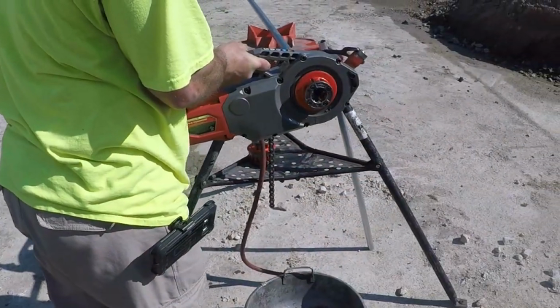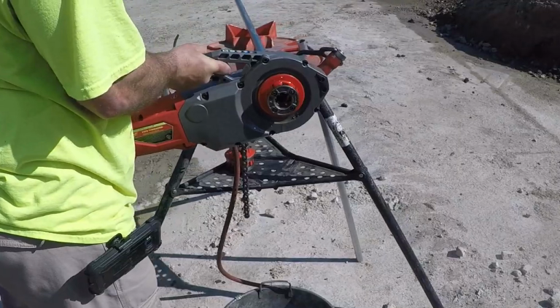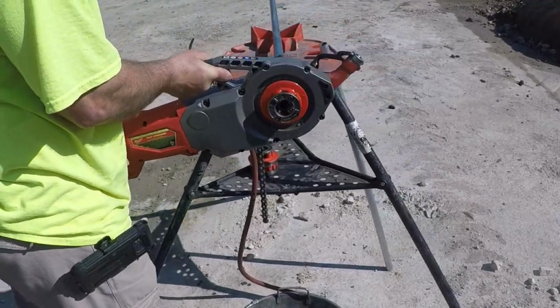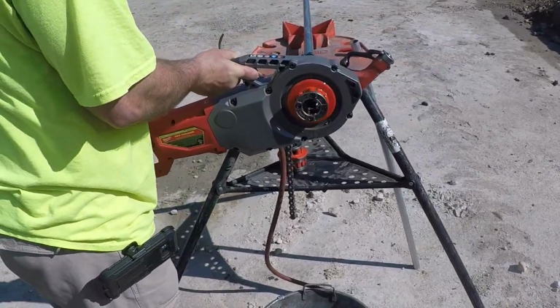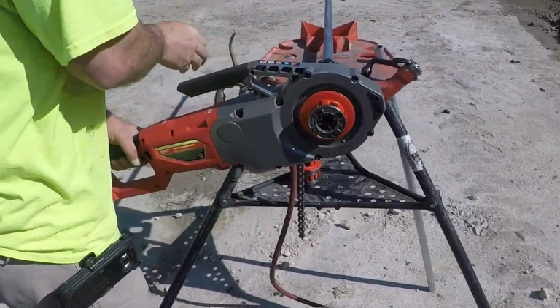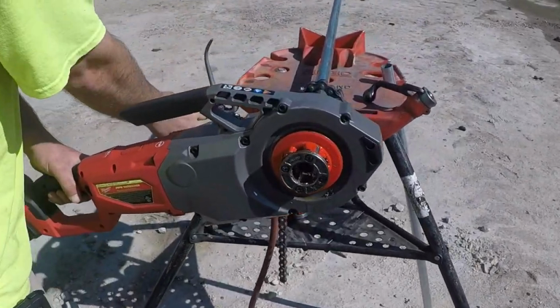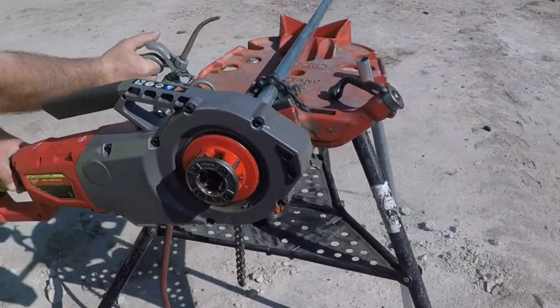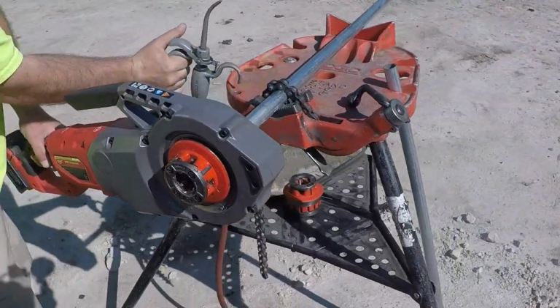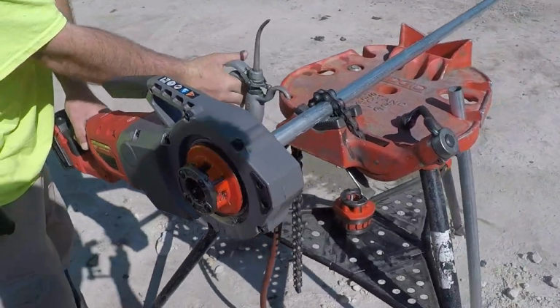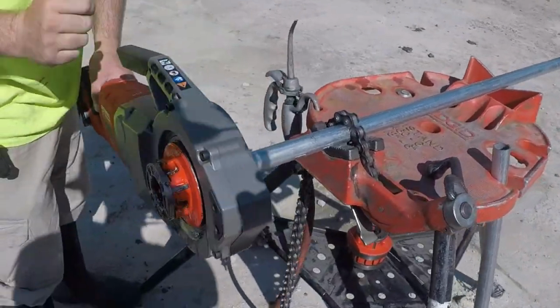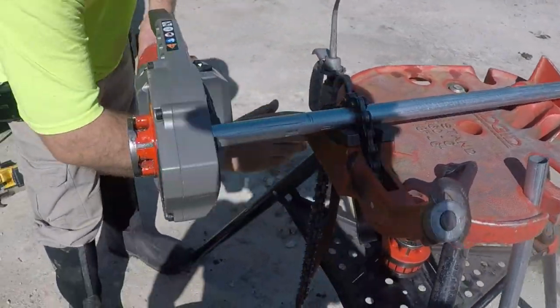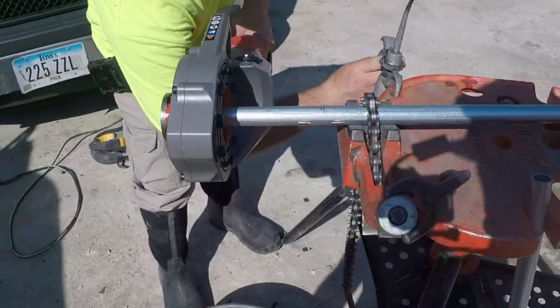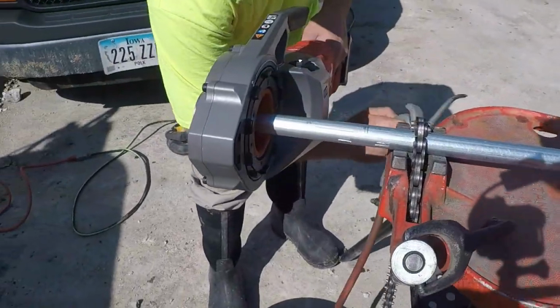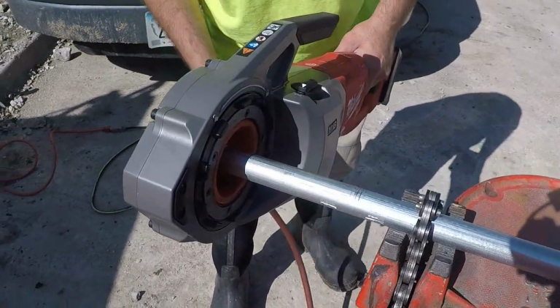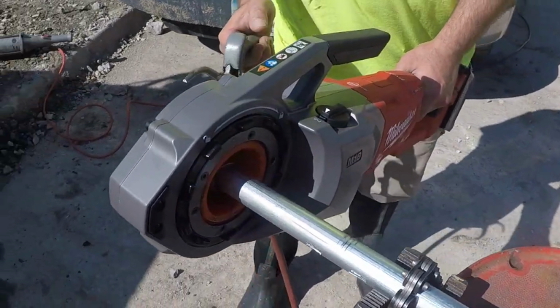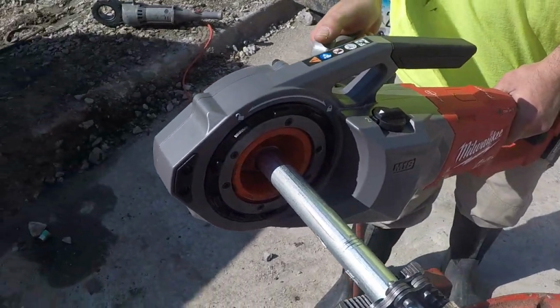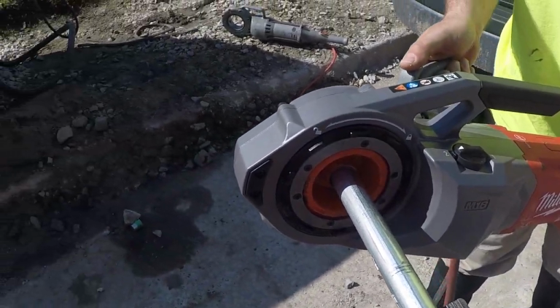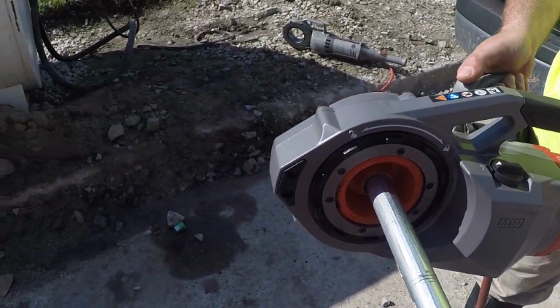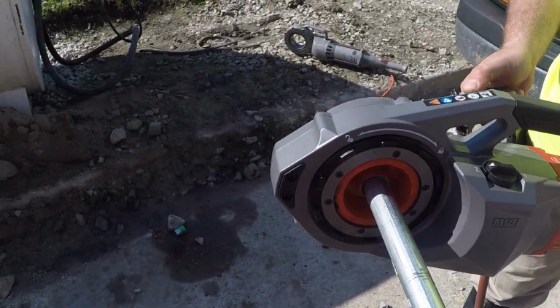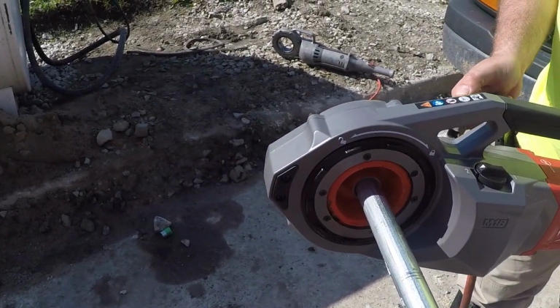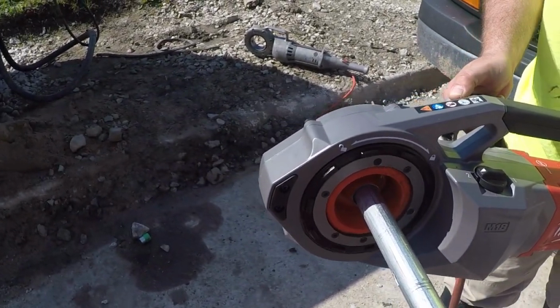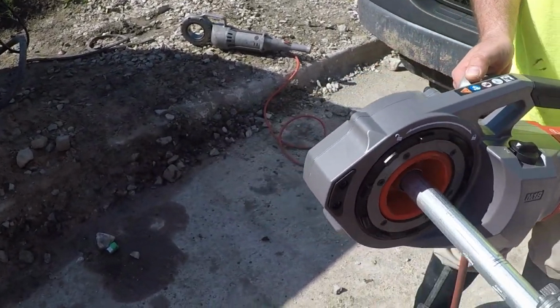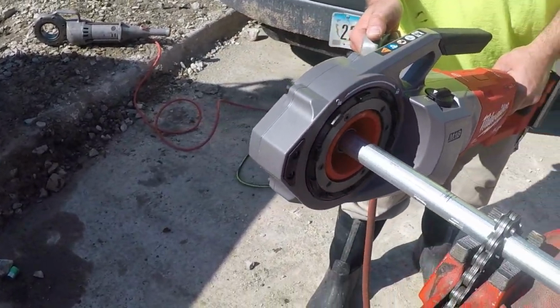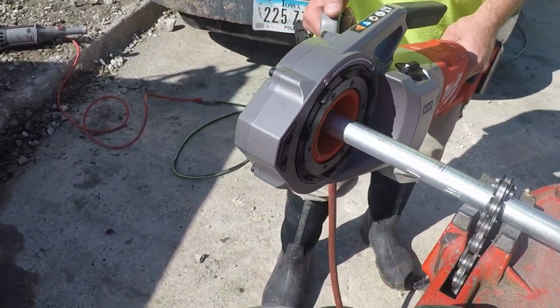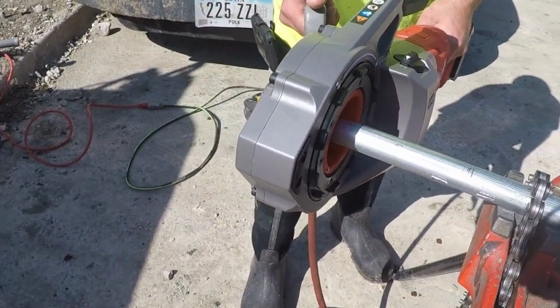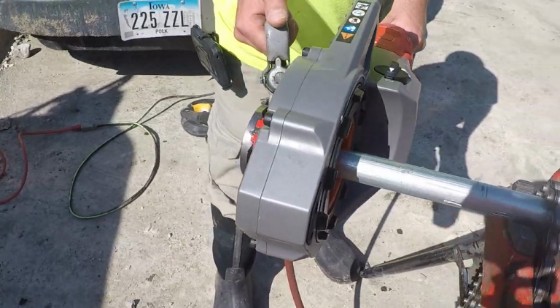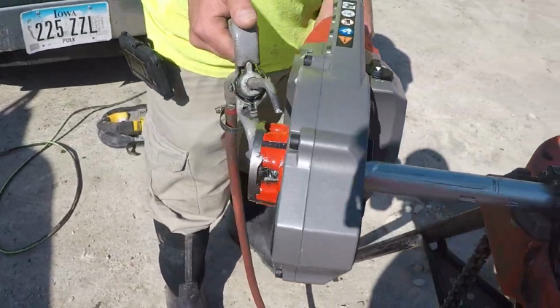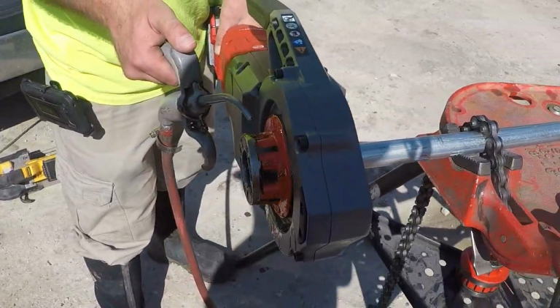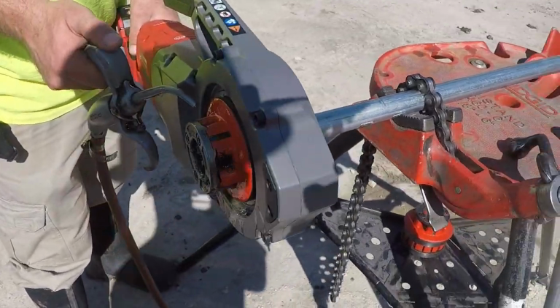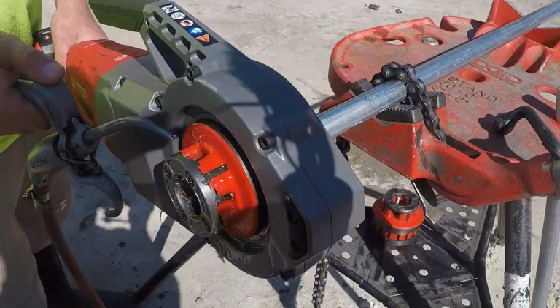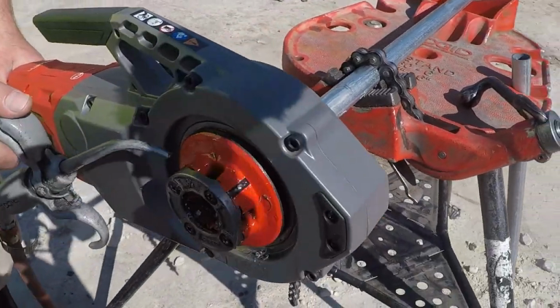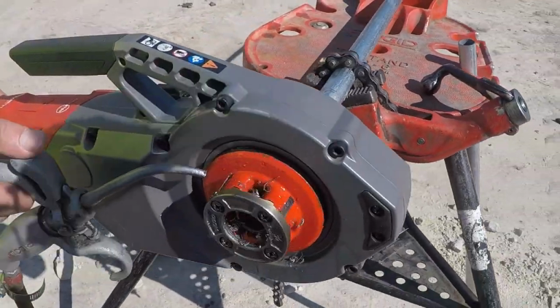What's up guys, we're on site with the cordless pipe threader from Milwaukee Tools, just cutting some threads in three-quarter inch IMC. So far, man, this thing's pretty impressive — honestly for a first look it cuts super fast, got a variable speed trigger.